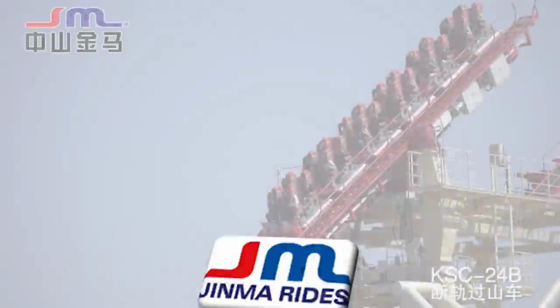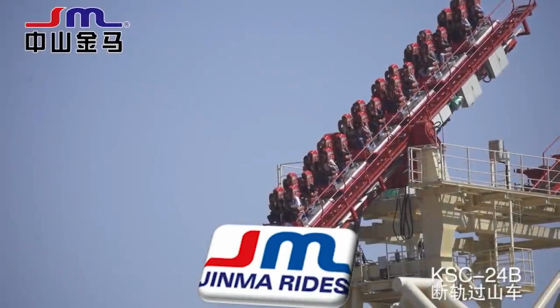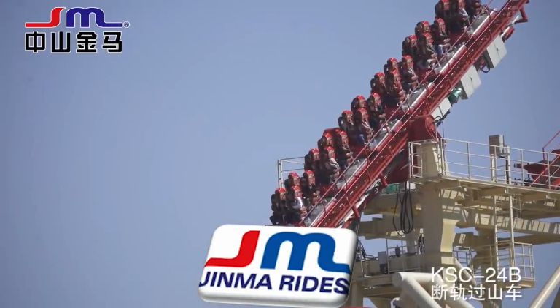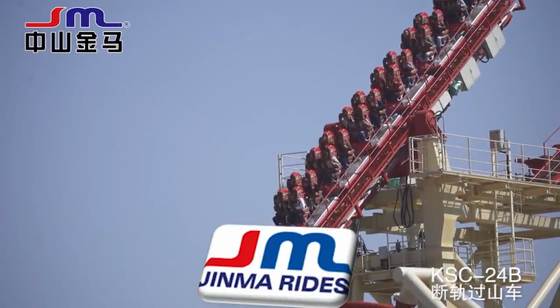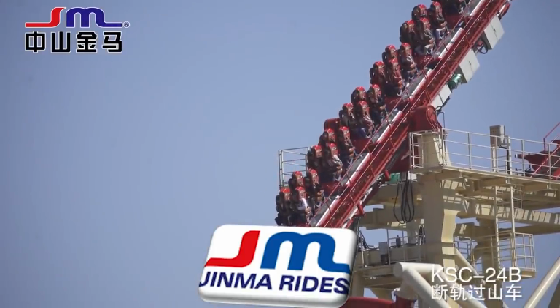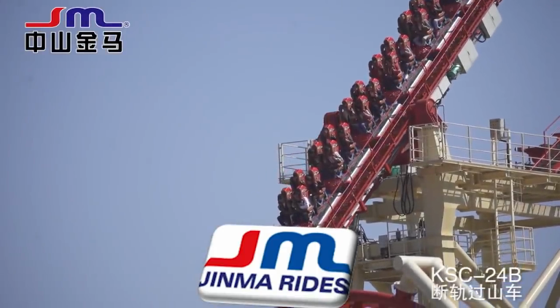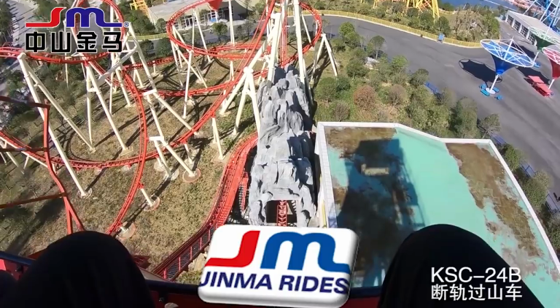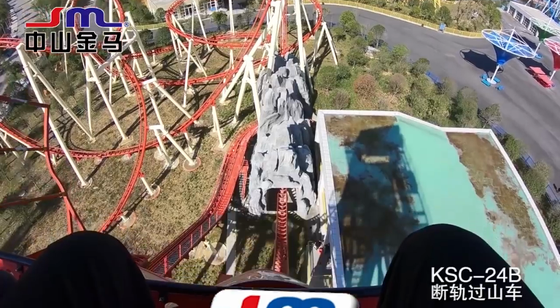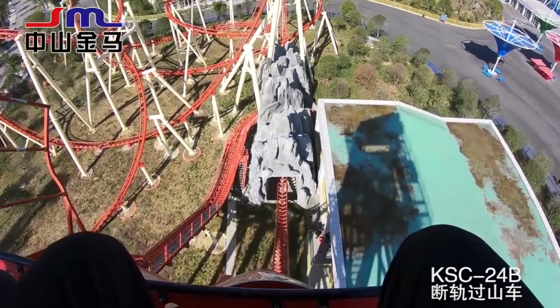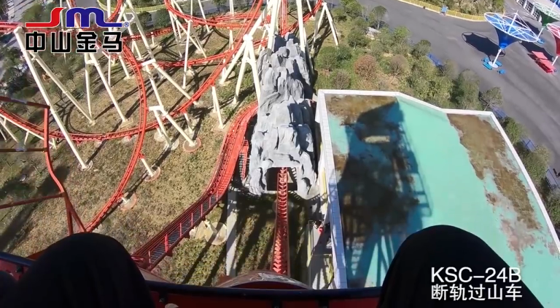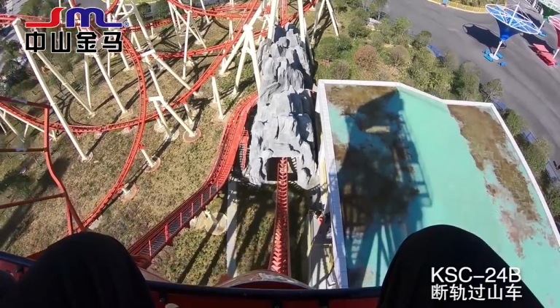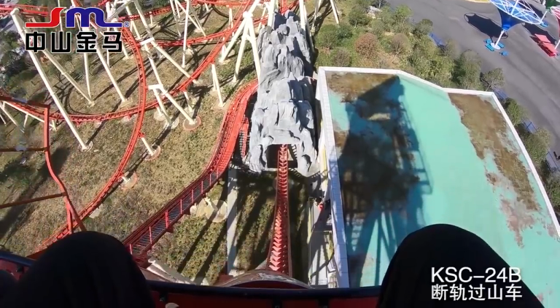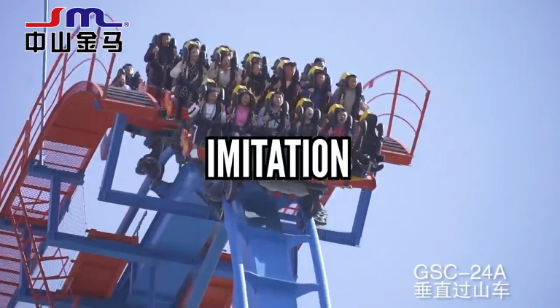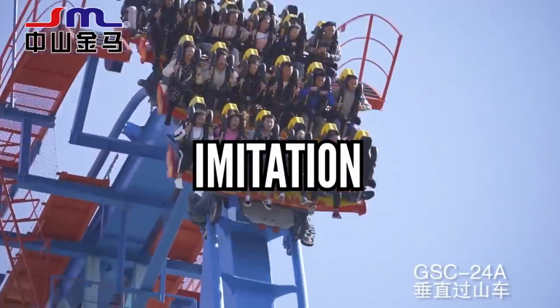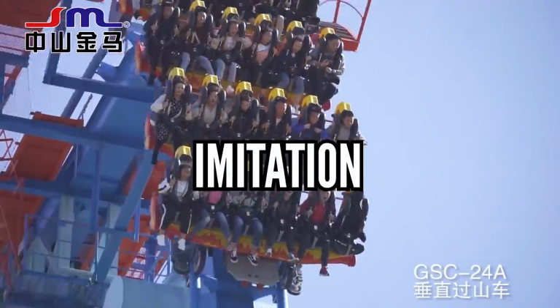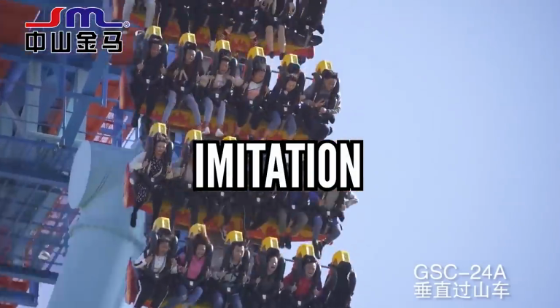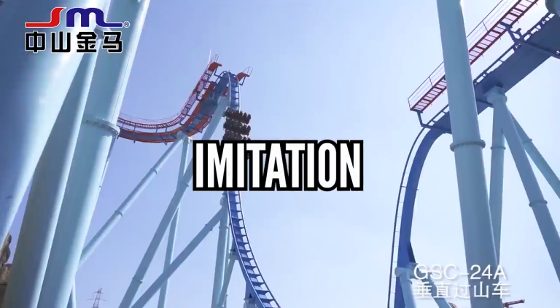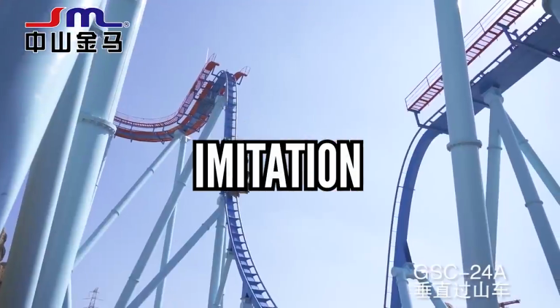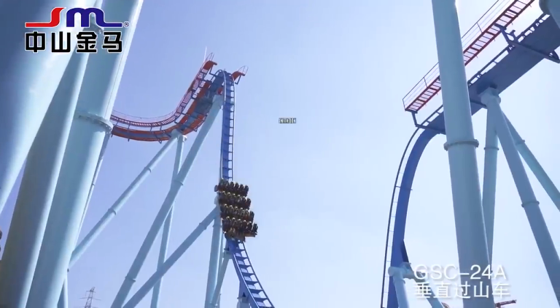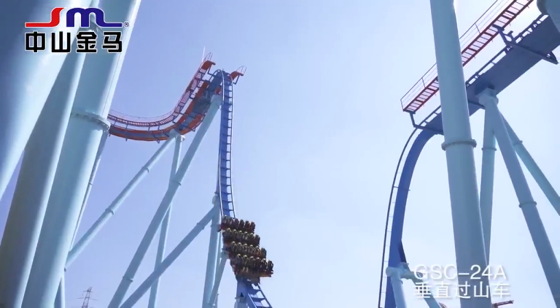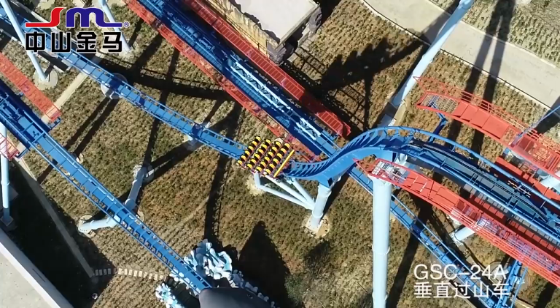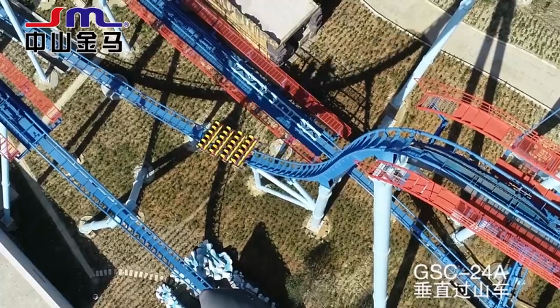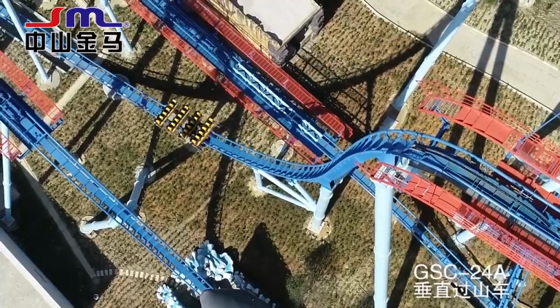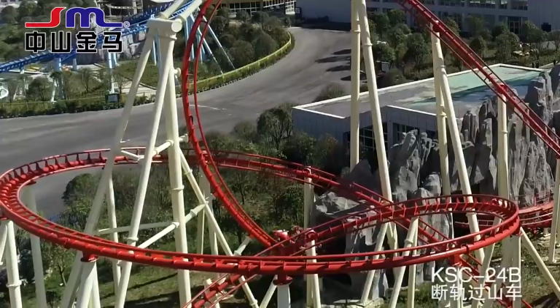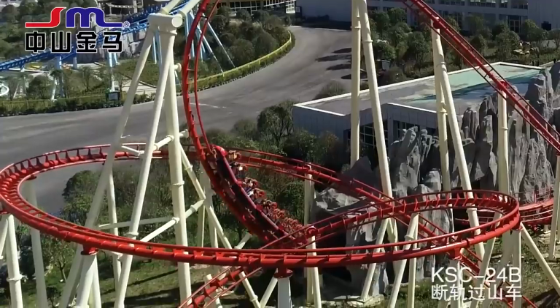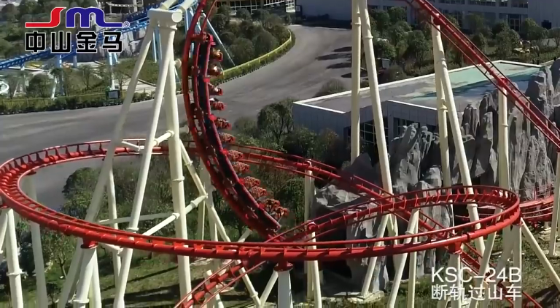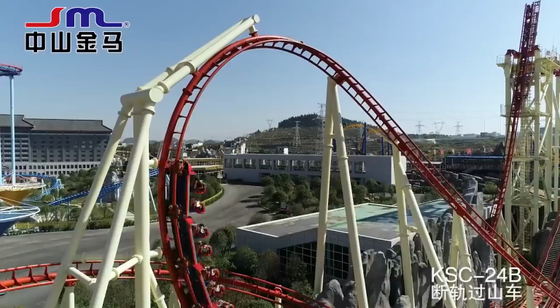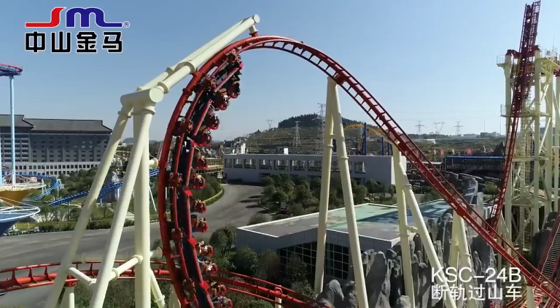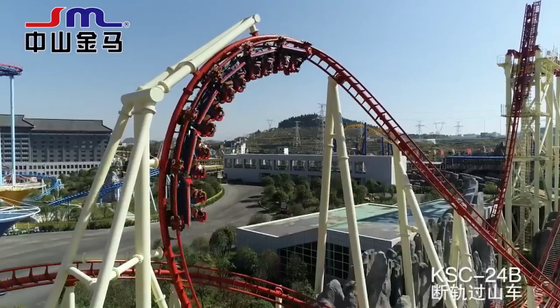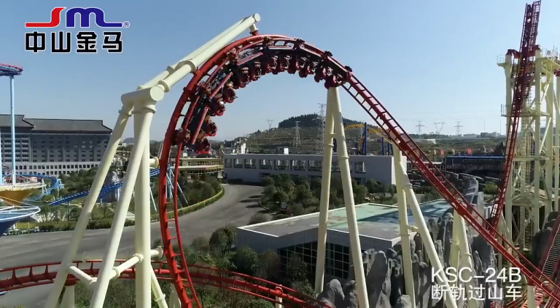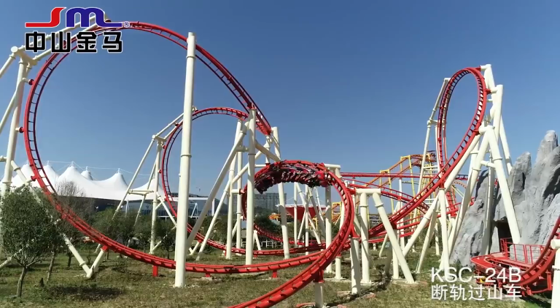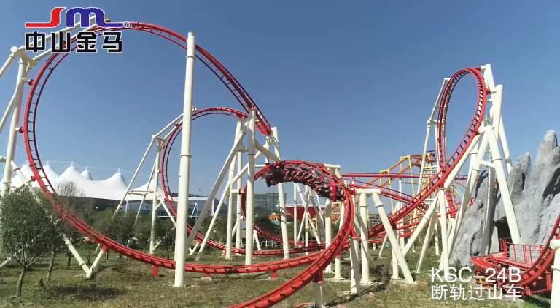Jin Ma Rides, also known as Golden Horse, is known for ripping off other manufacturers — I guess that's their claim to fame. They can mimic B&M, Vekoma, Intamin — it doesn't matter. You think of it, they'll mimic it. Just weirder.